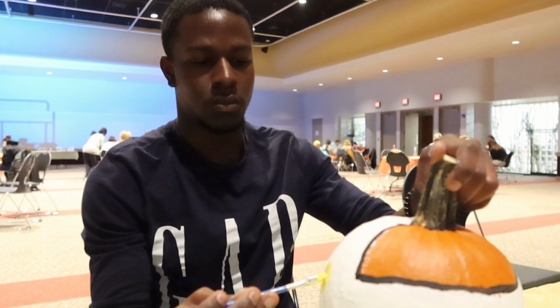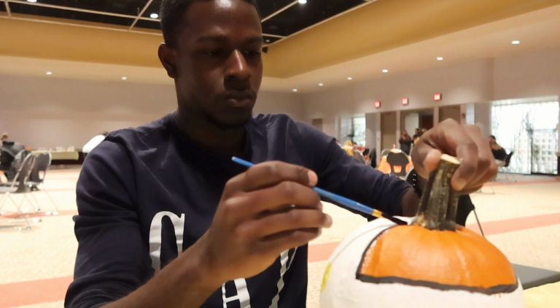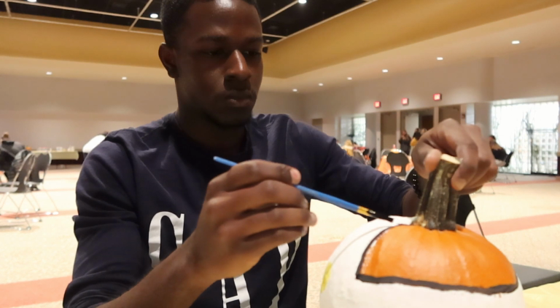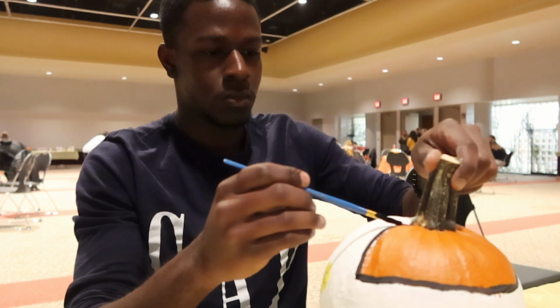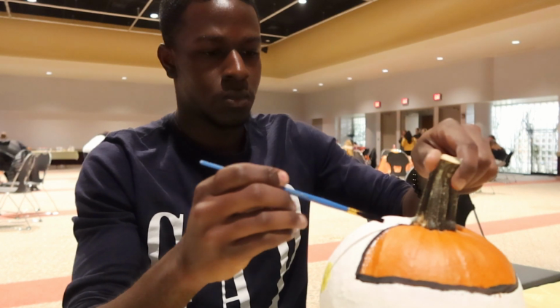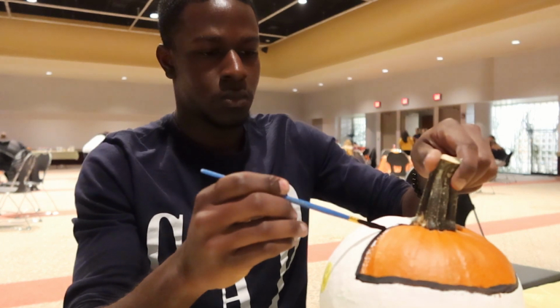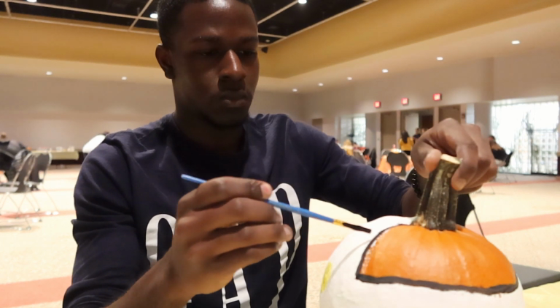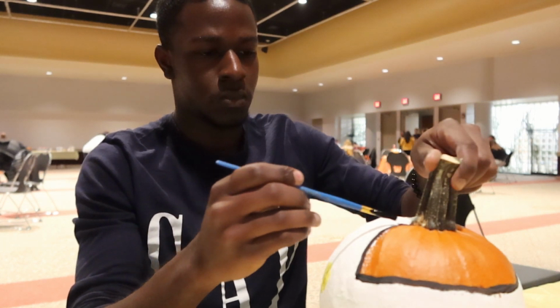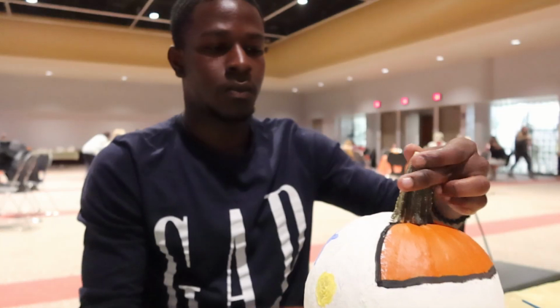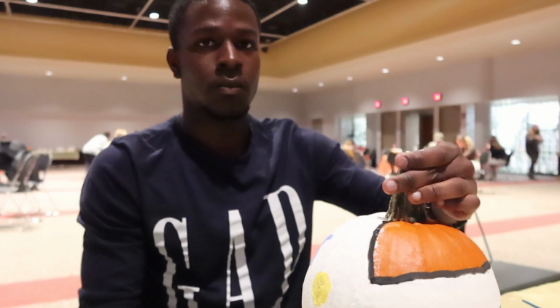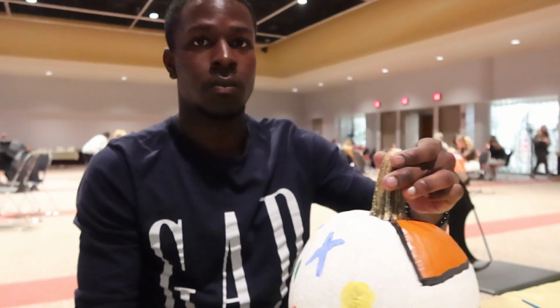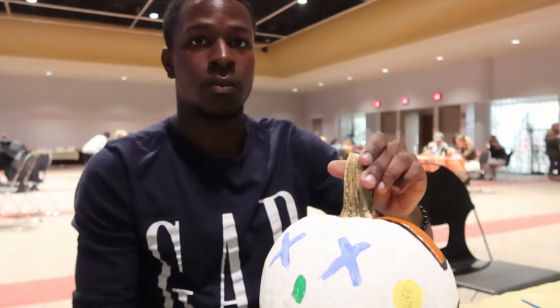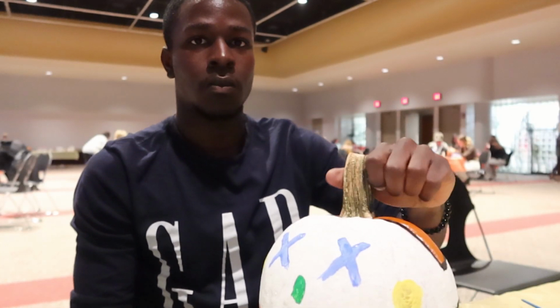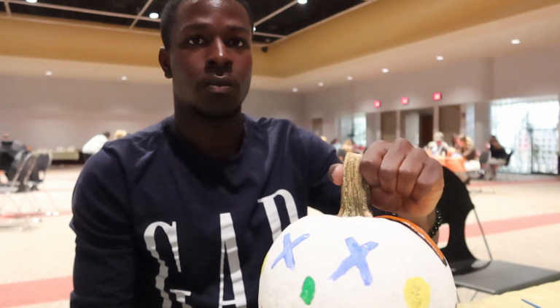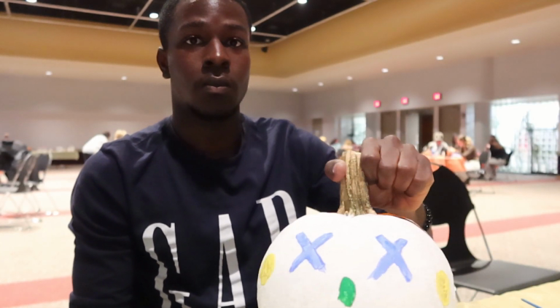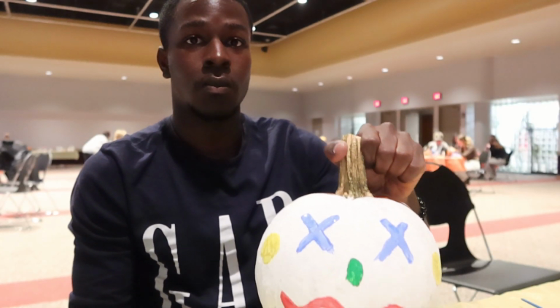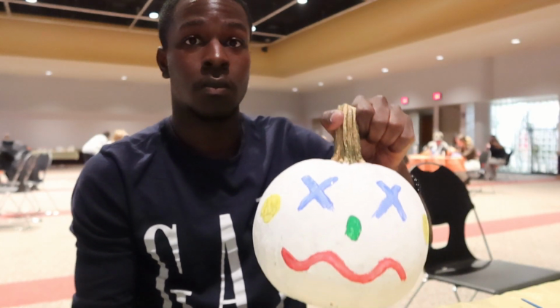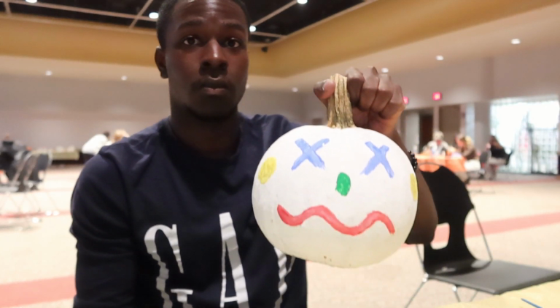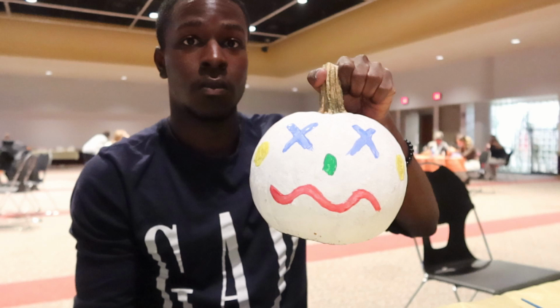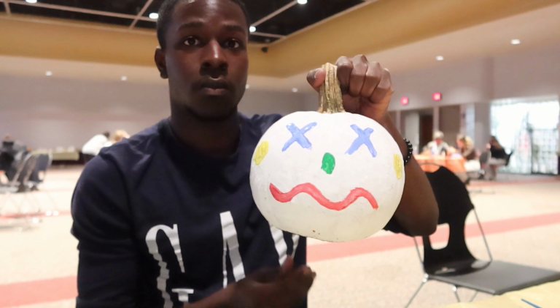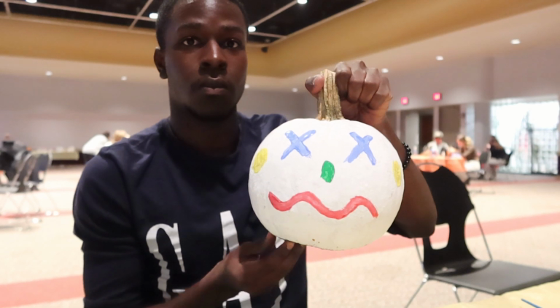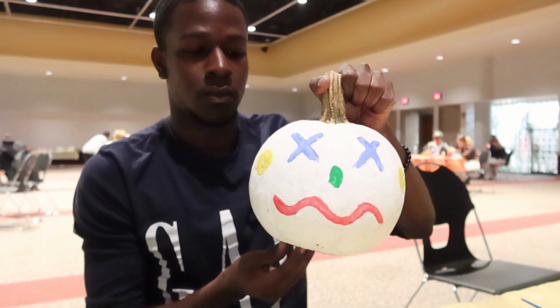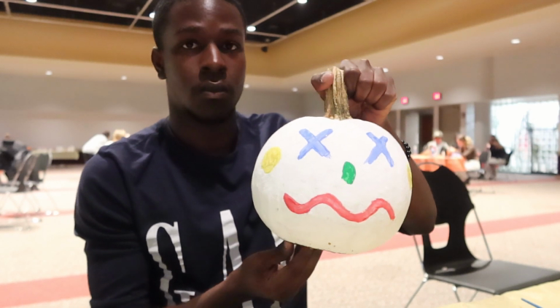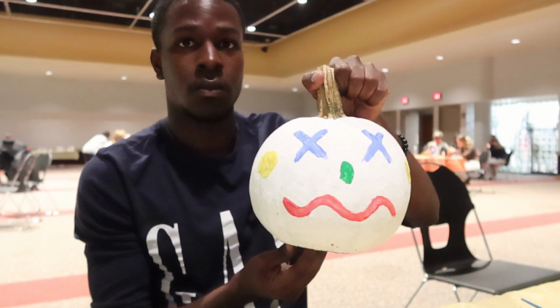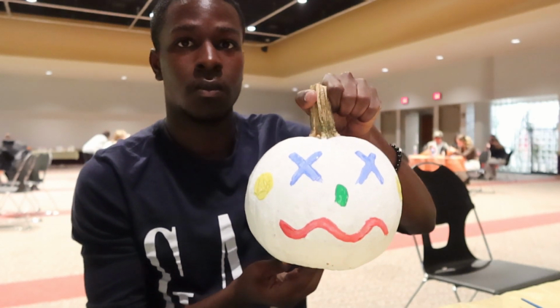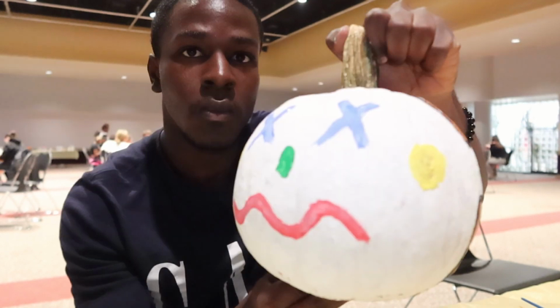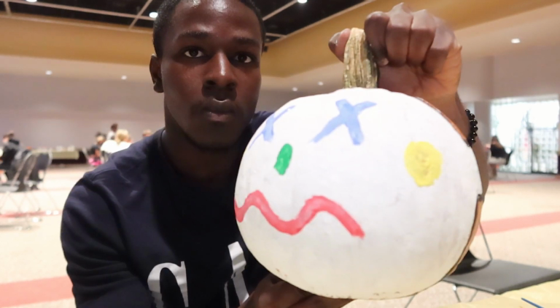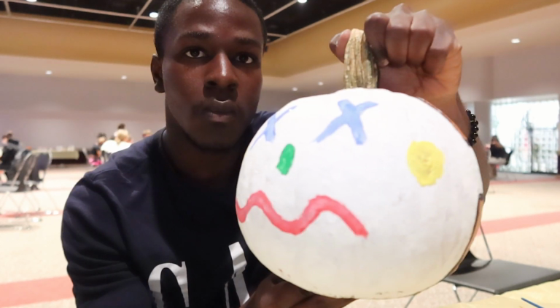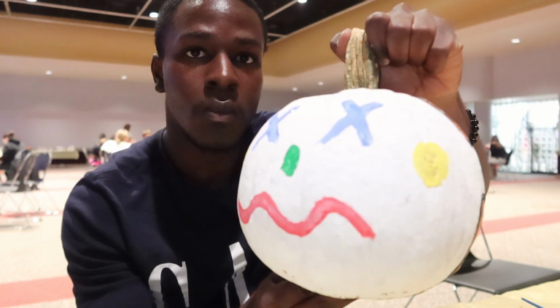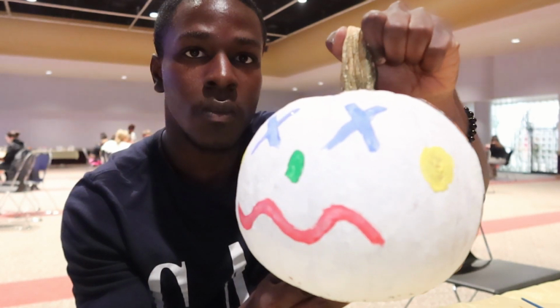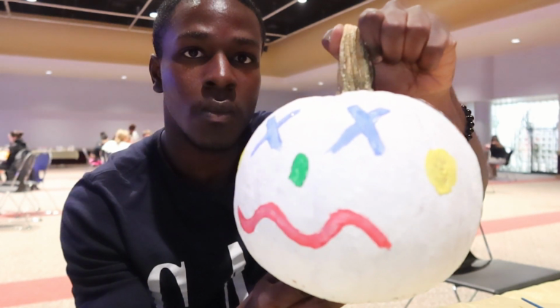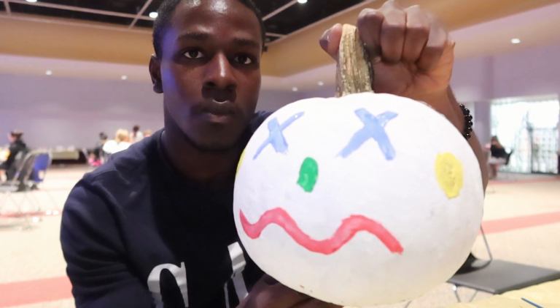Used black paint around the pumpkin to make it look like a mask. And now, this is what my pumpkin looks like. Nice.